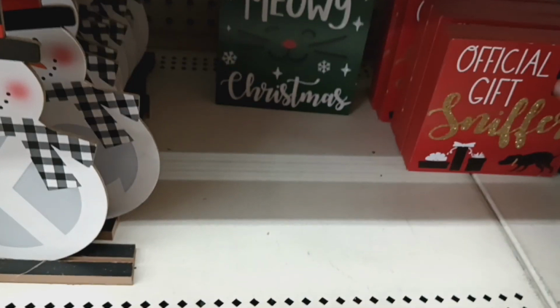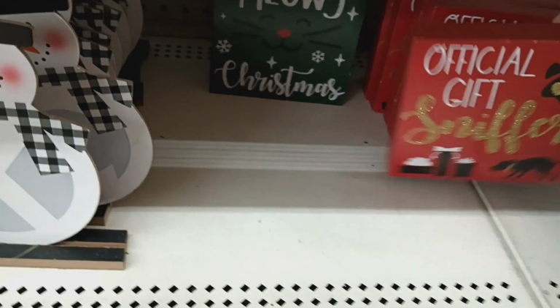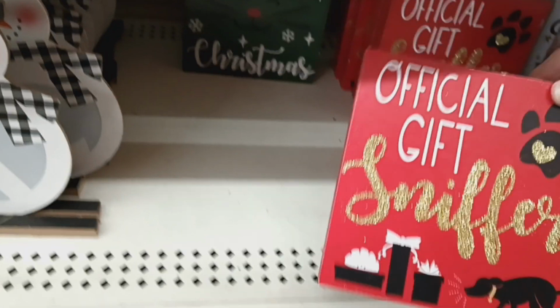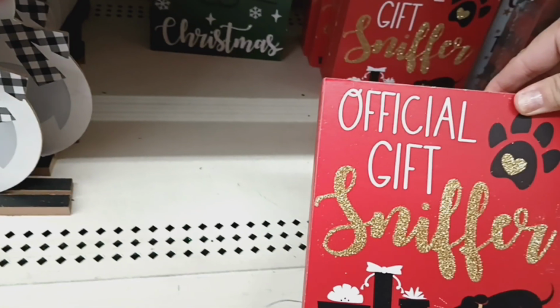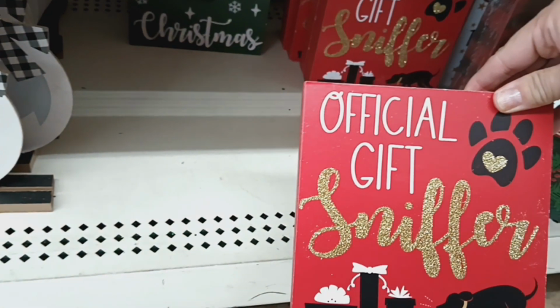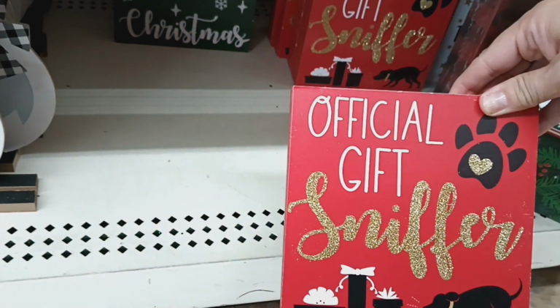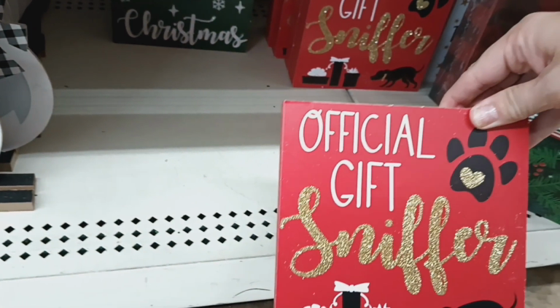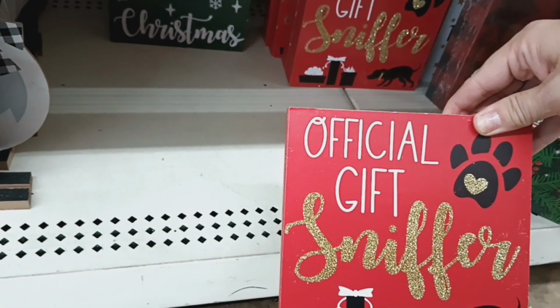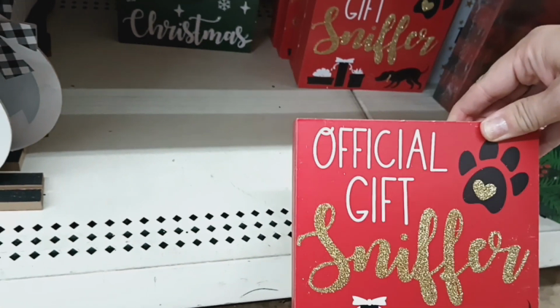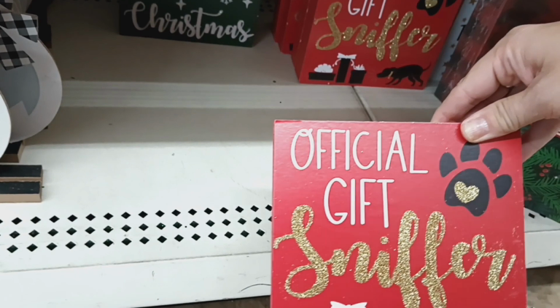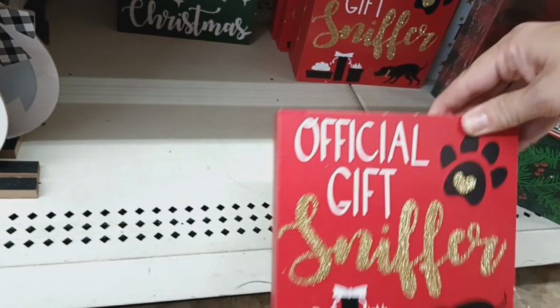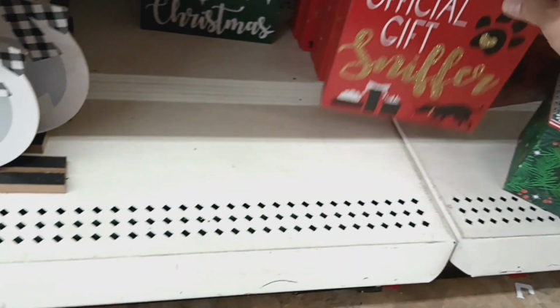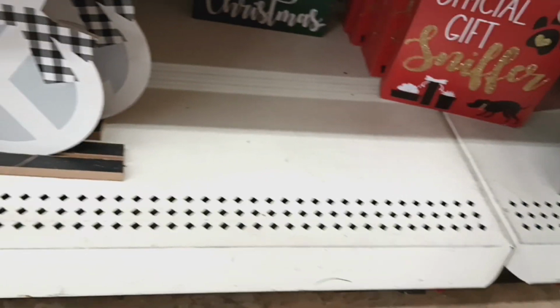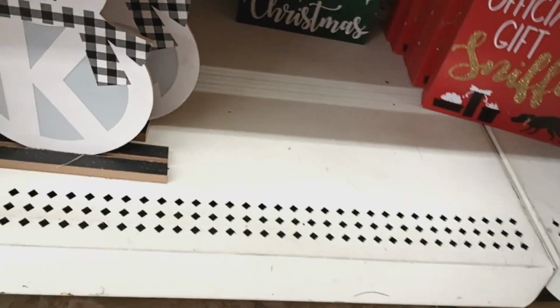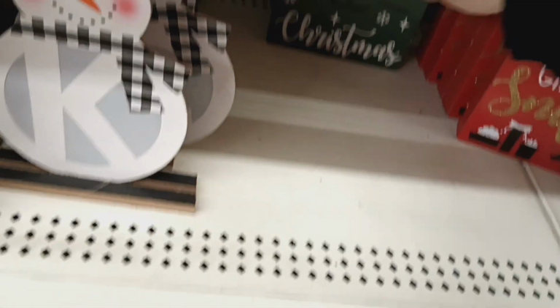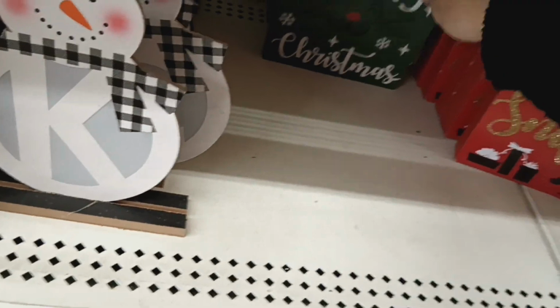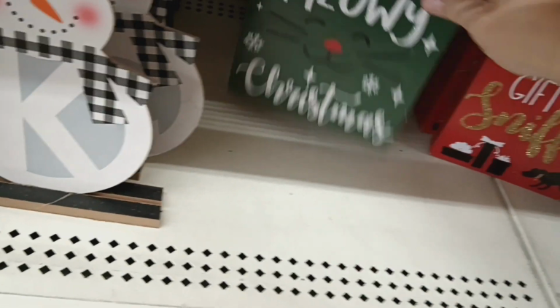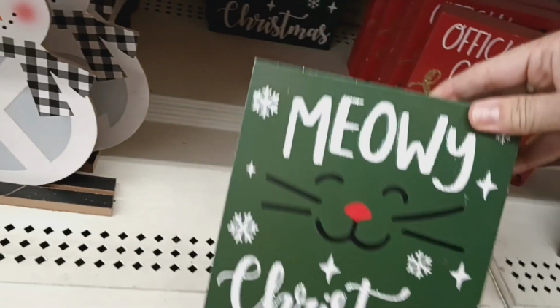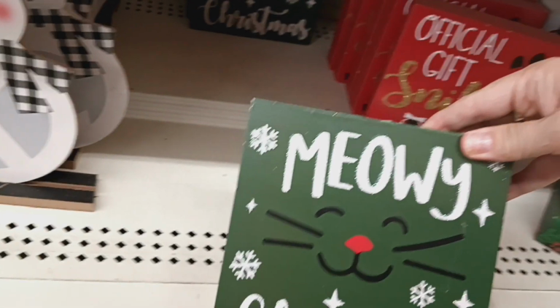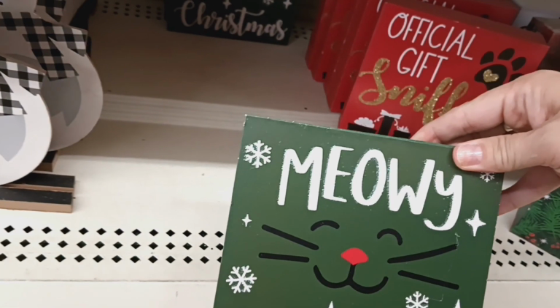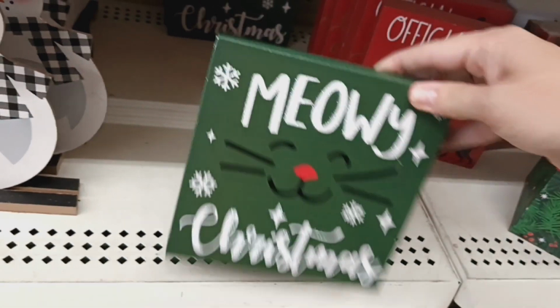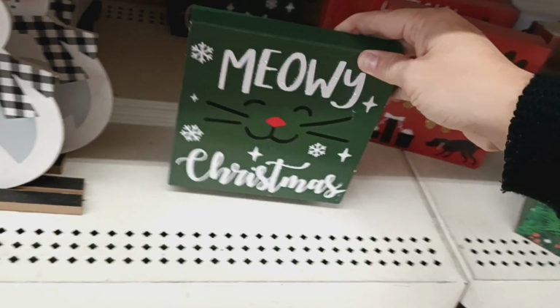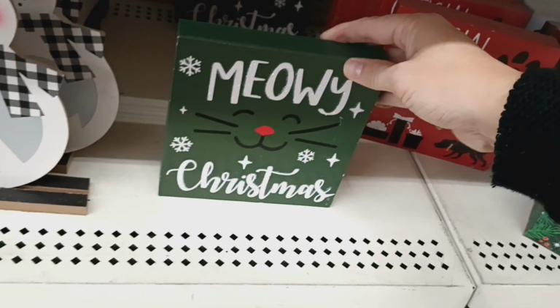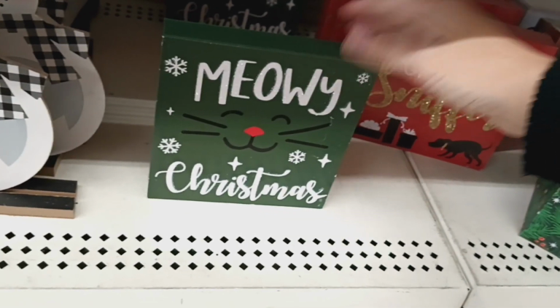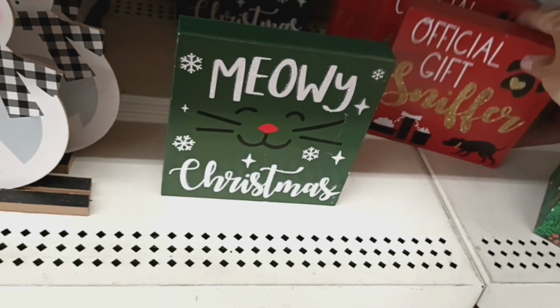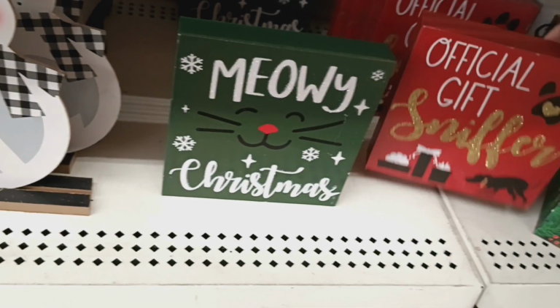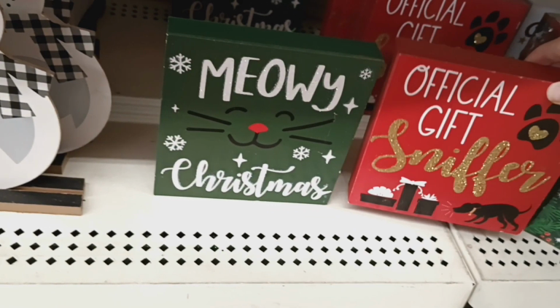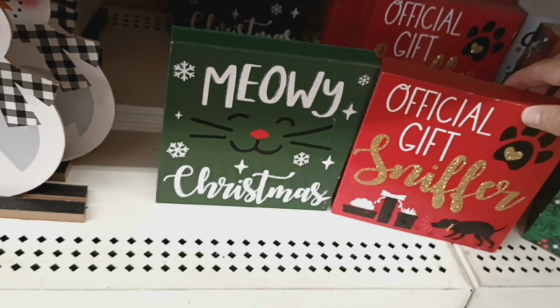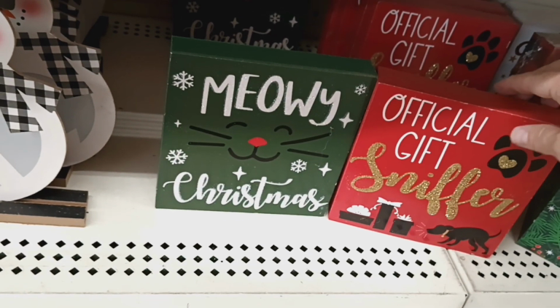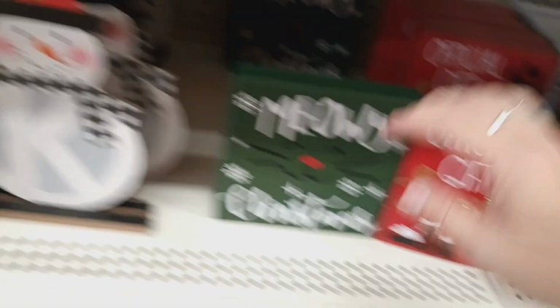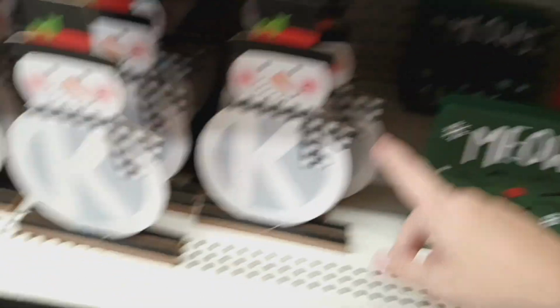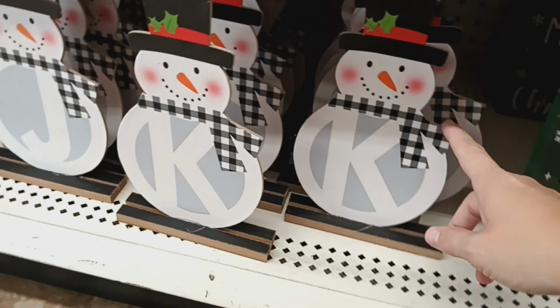Down here, this says 'Official Gift Sniffer' with the paws. And then this one says 'Meow Christmas.' Those two might be new as well — I really like these.